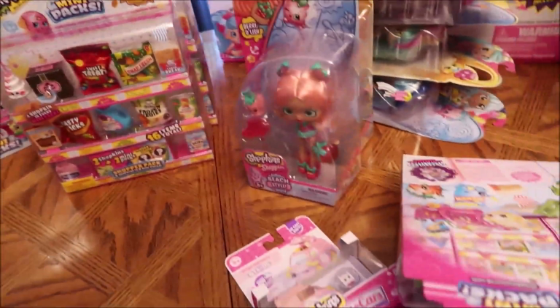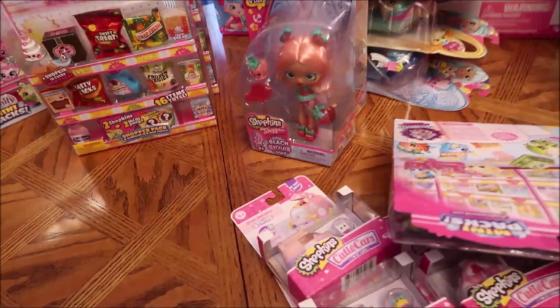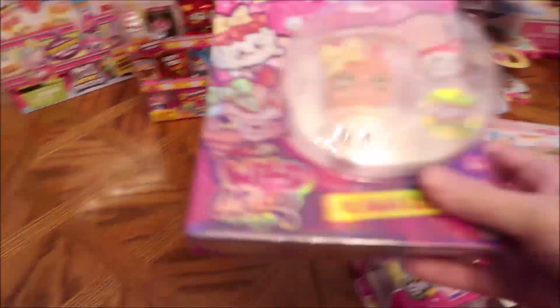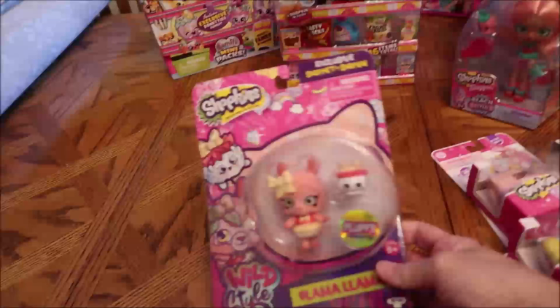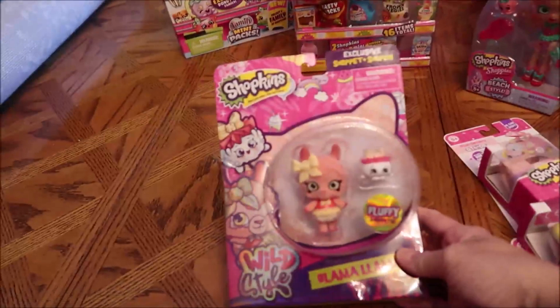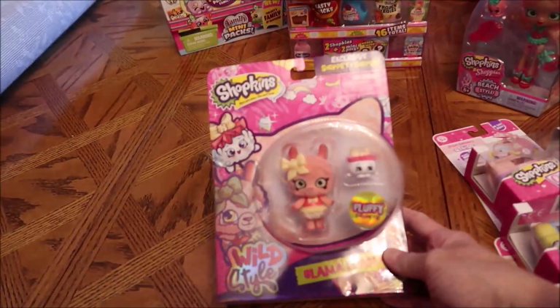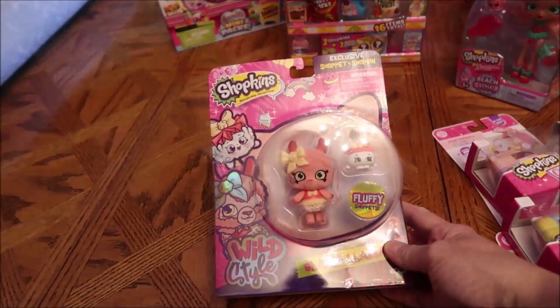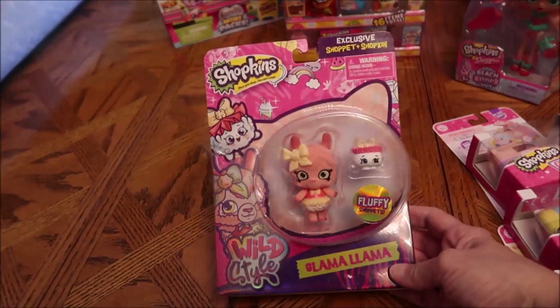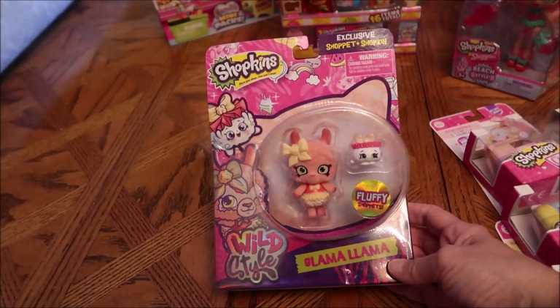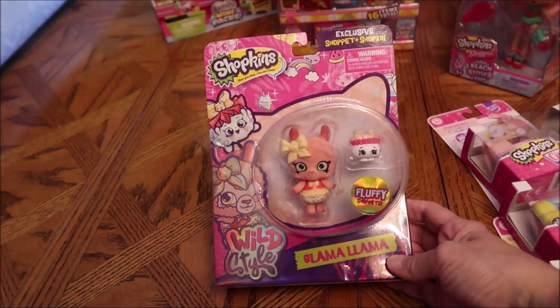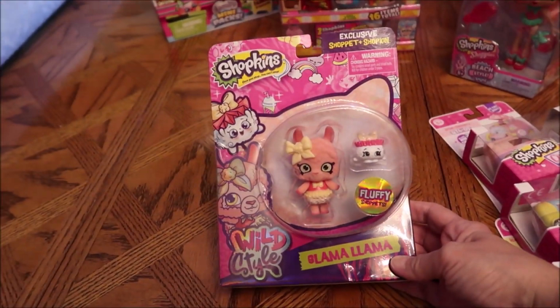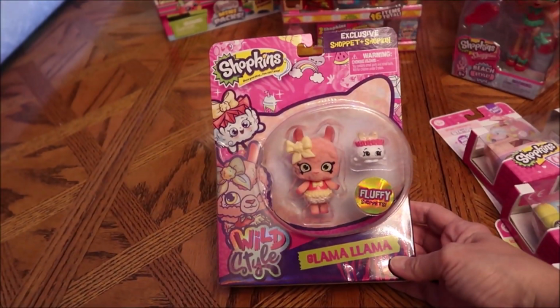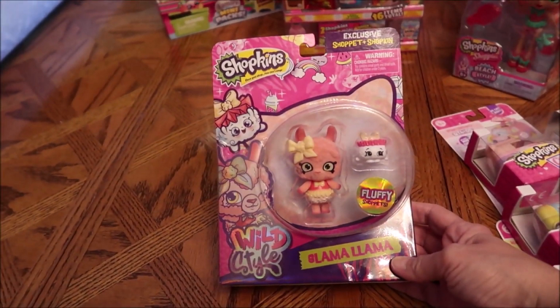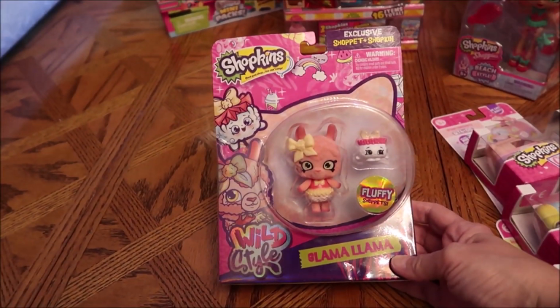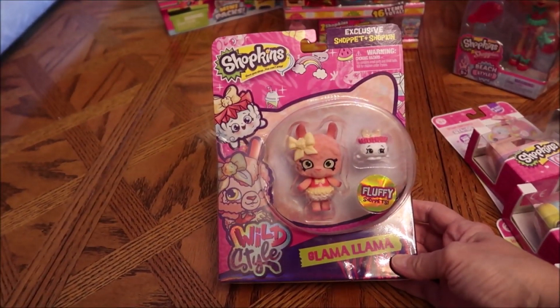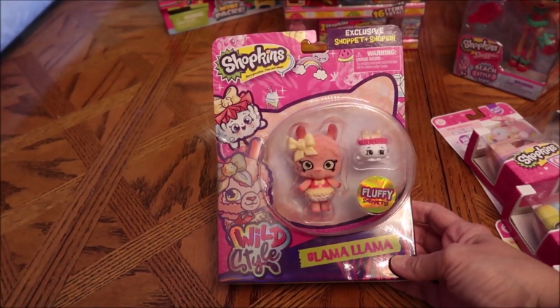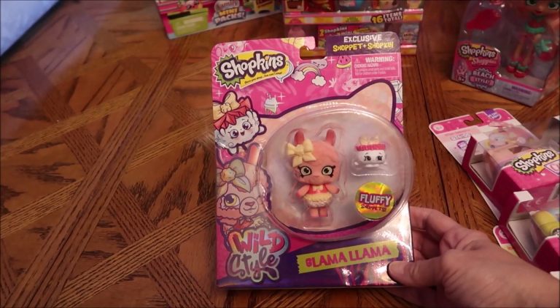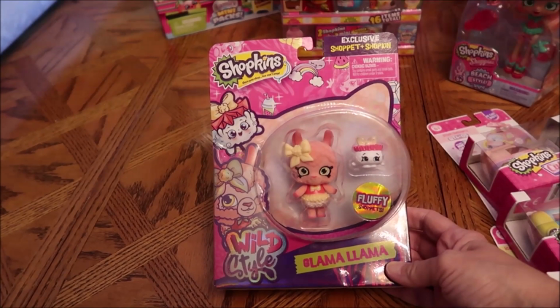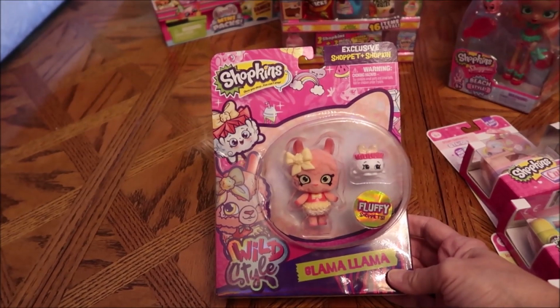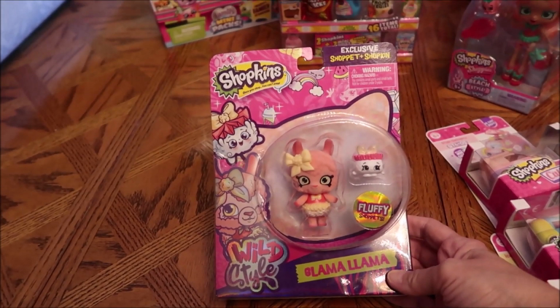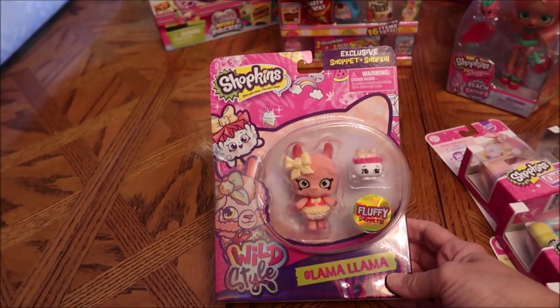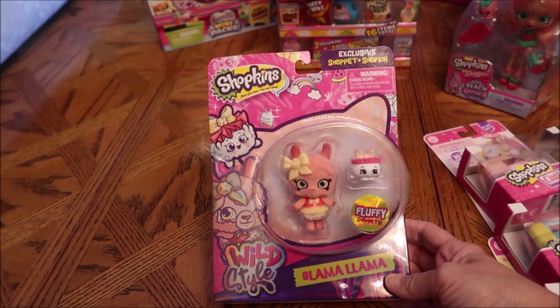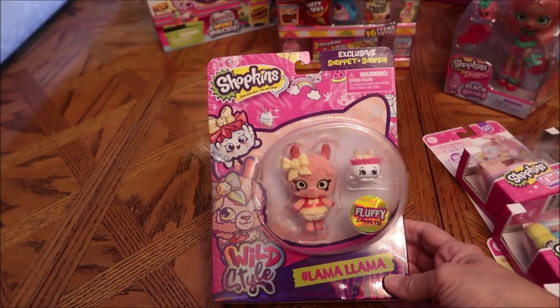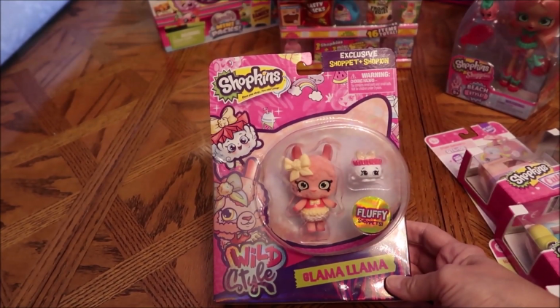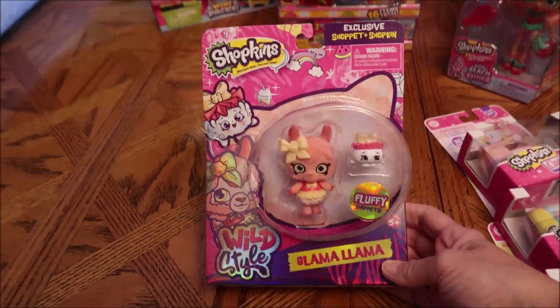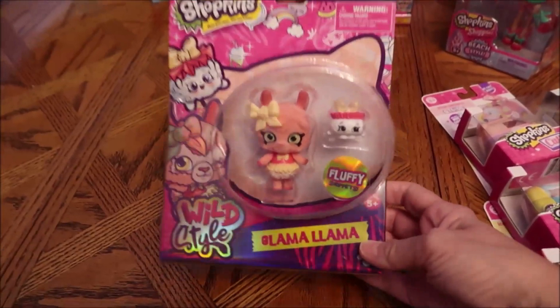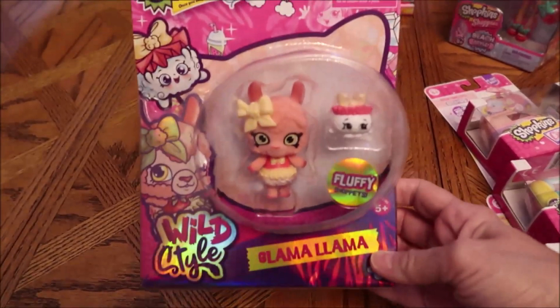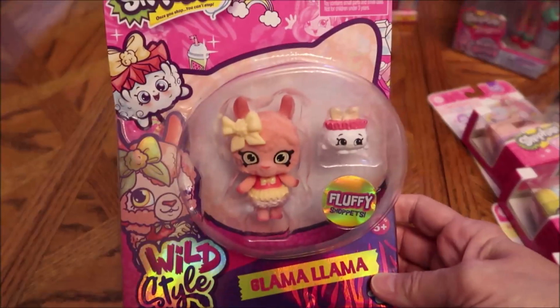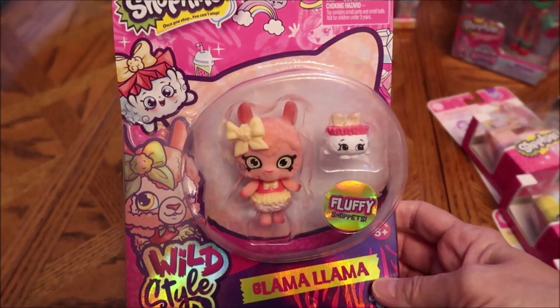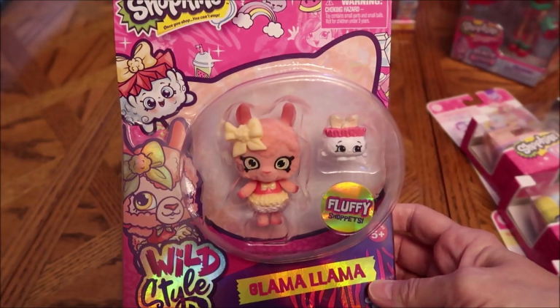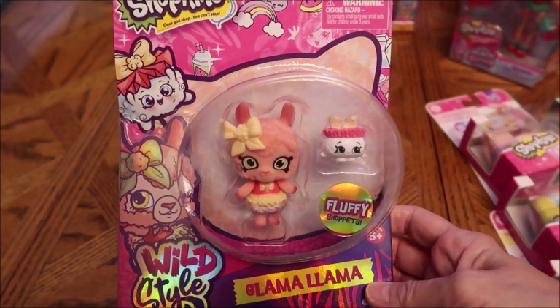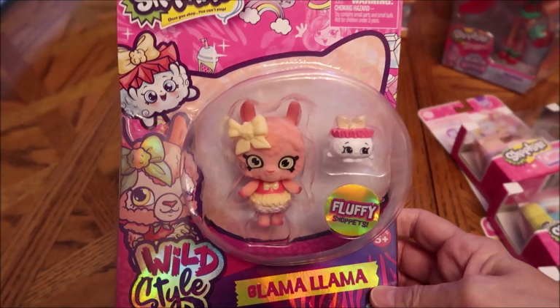And then we bought one of the pets. This is the Glama Llama wild style, exclusive shoplet and shopkin. And that's how that looks.